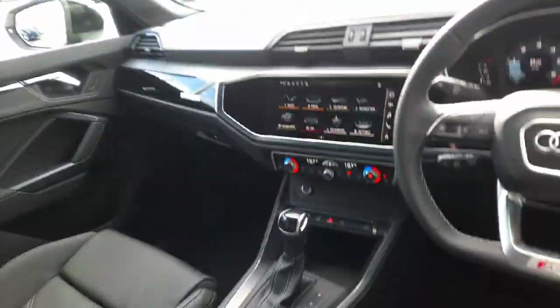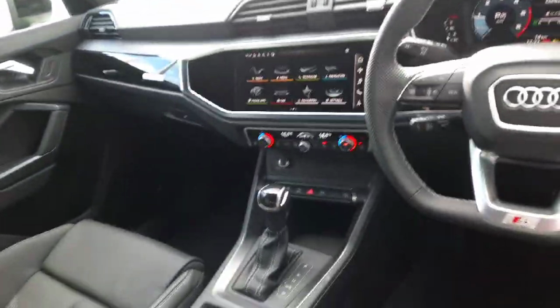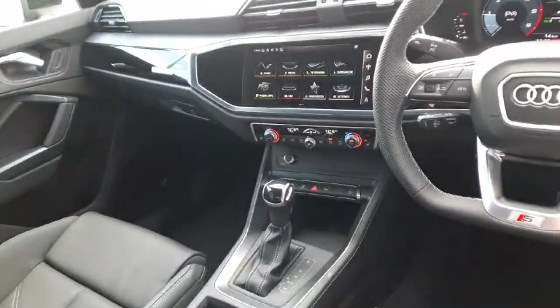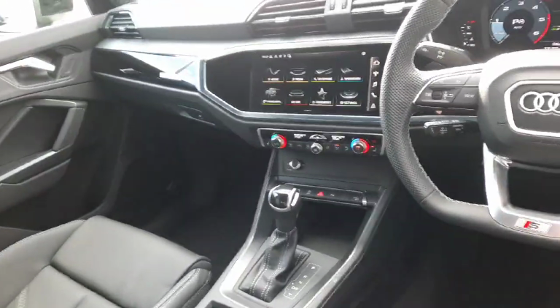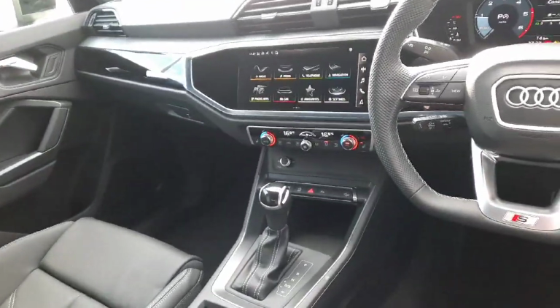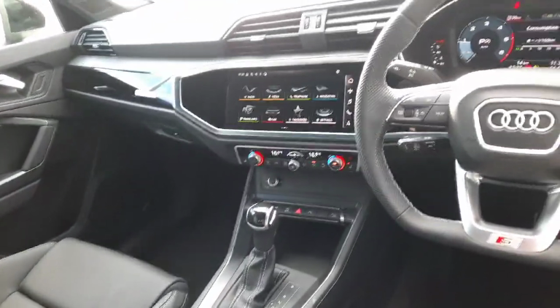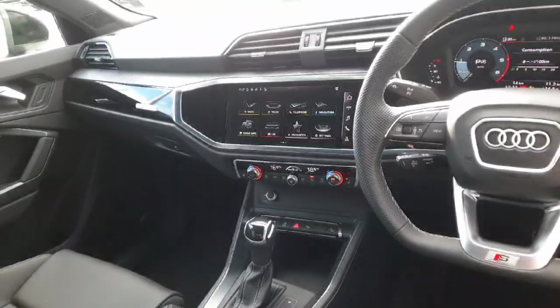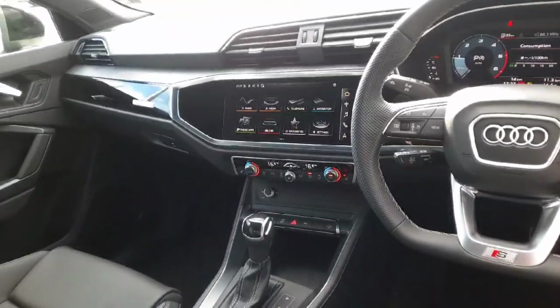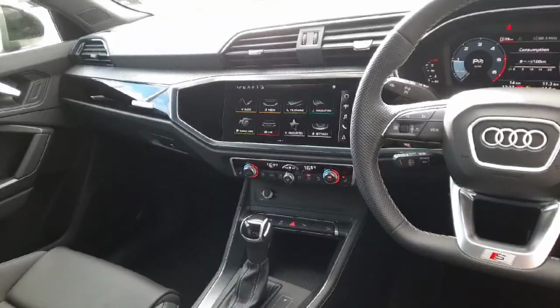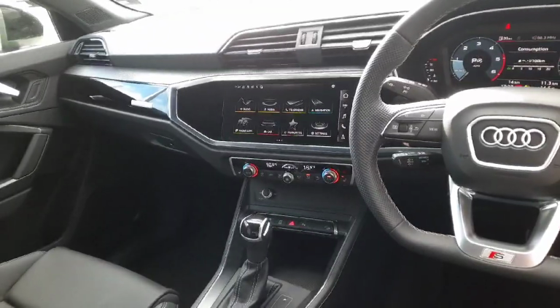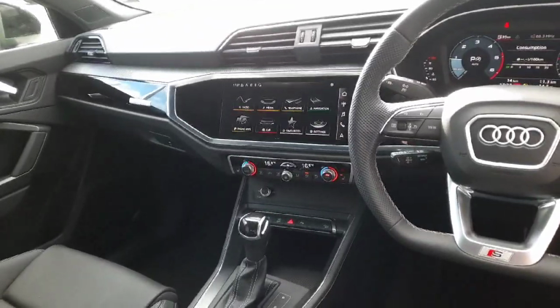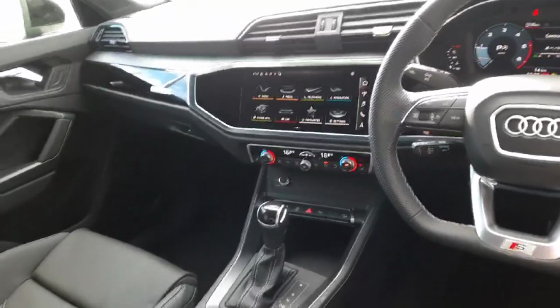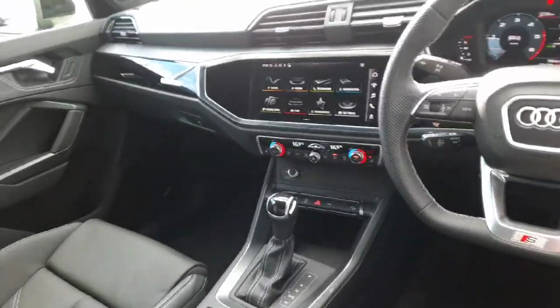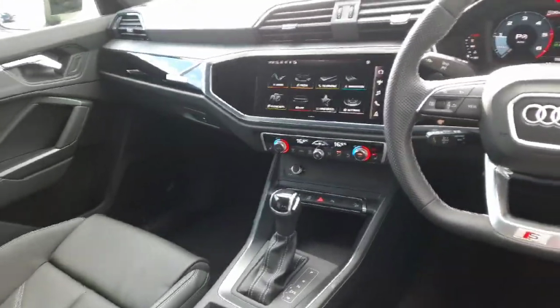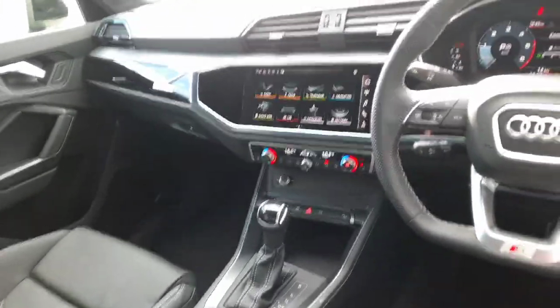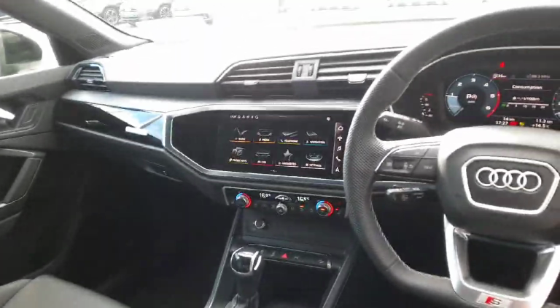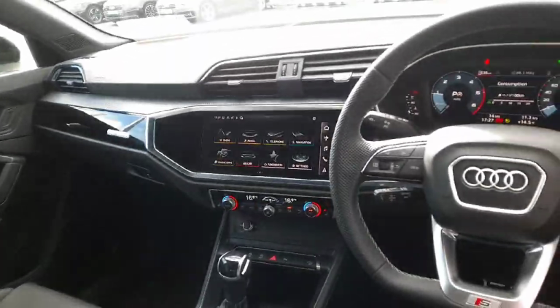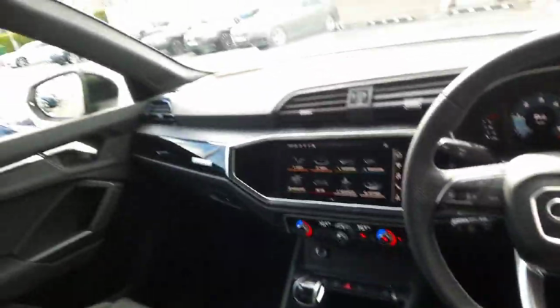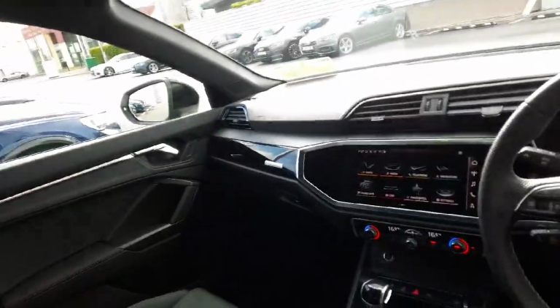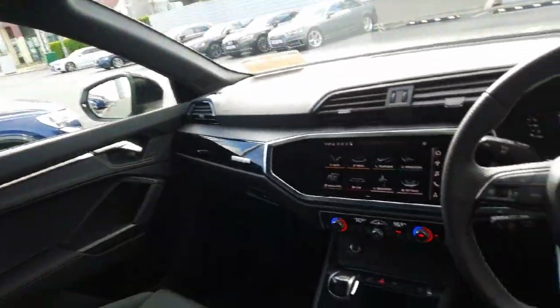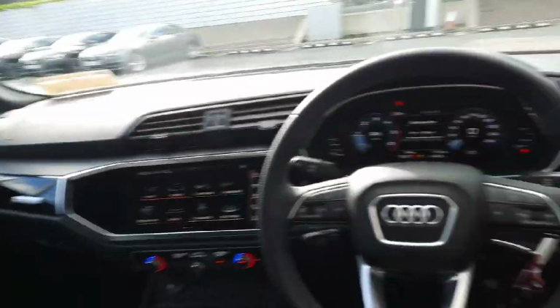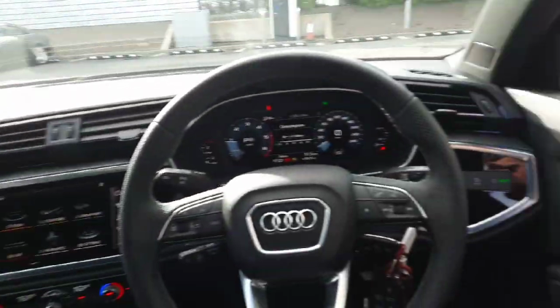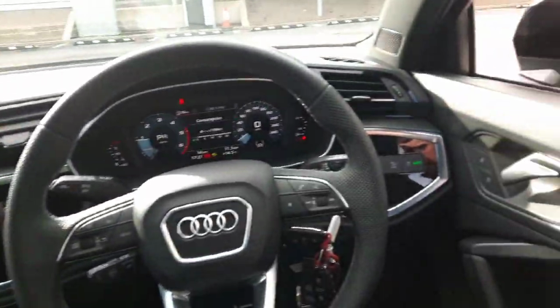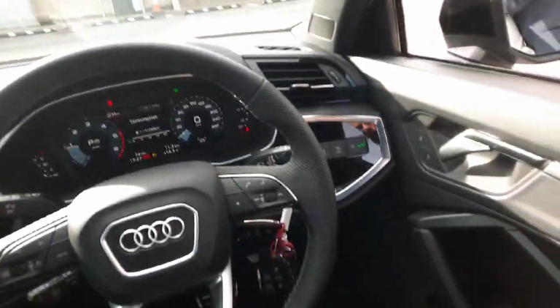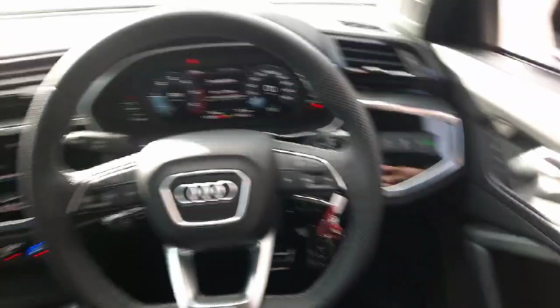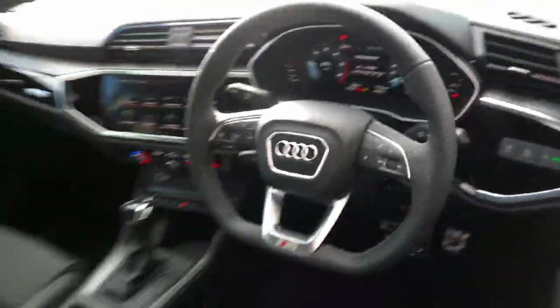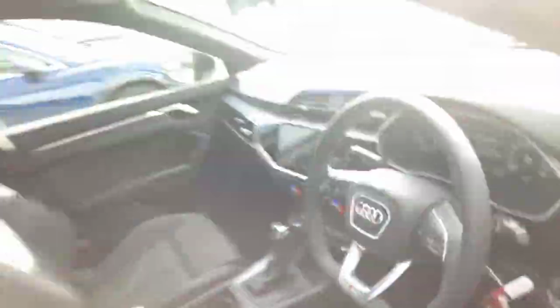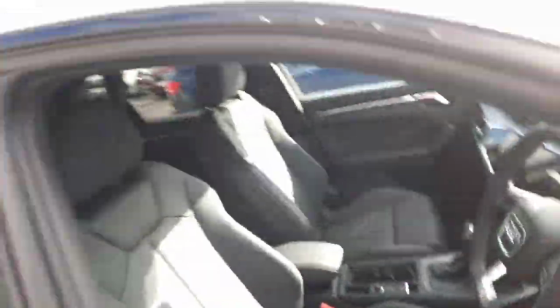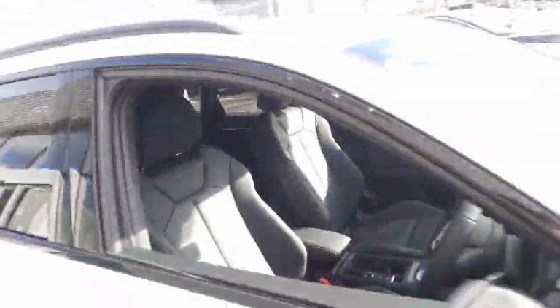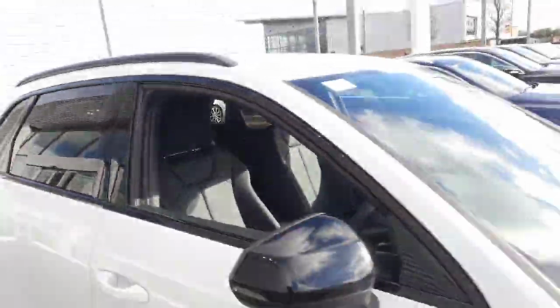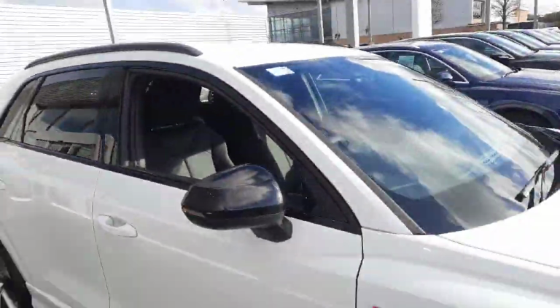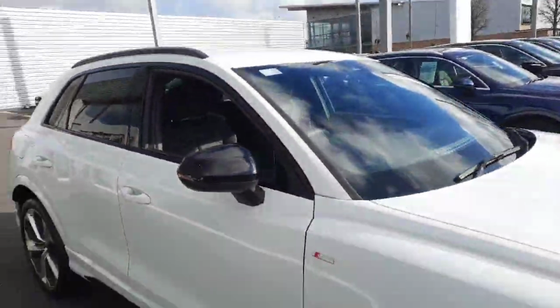Other features include dual zone climate control, wireless Apple CarPlay and Android Auto for Google Maps and the screen, piano black inlays, auto lights and wipers, and electric heated exterior wing mirrors.